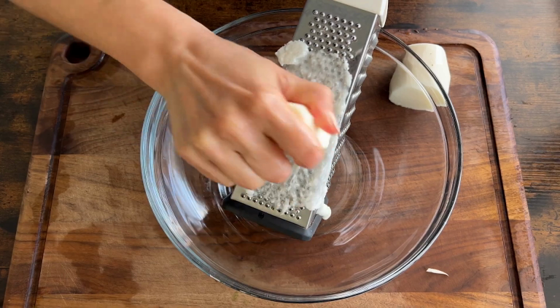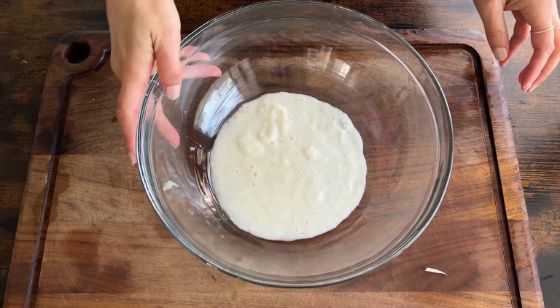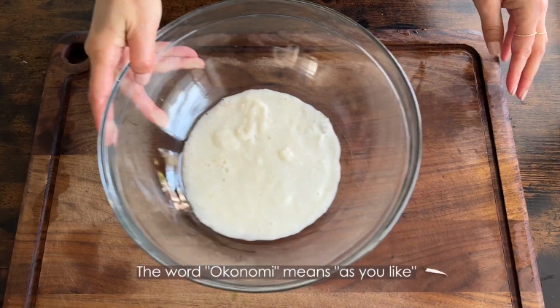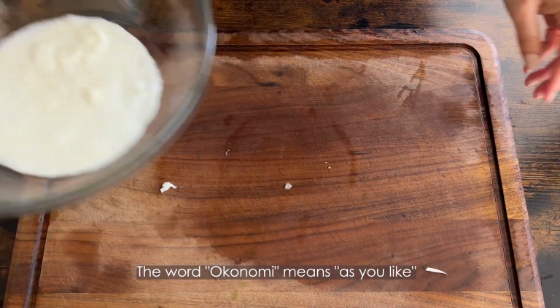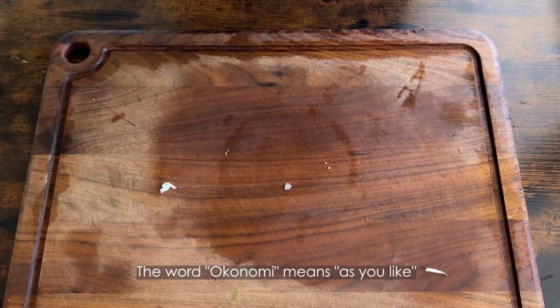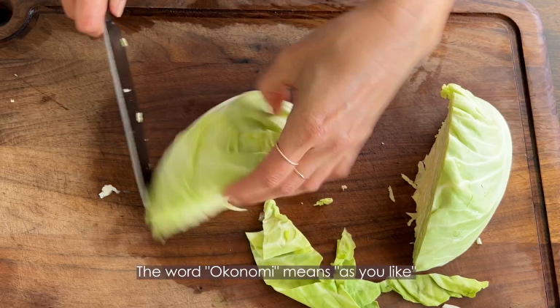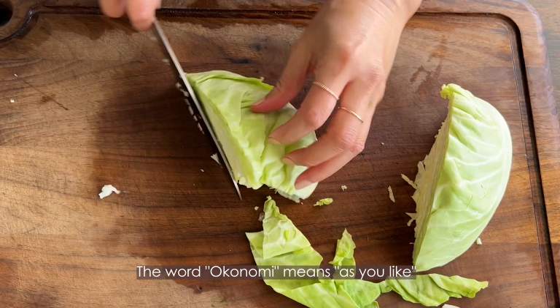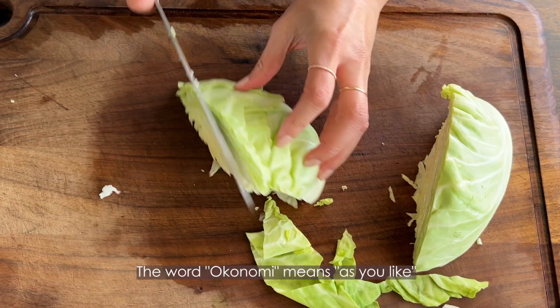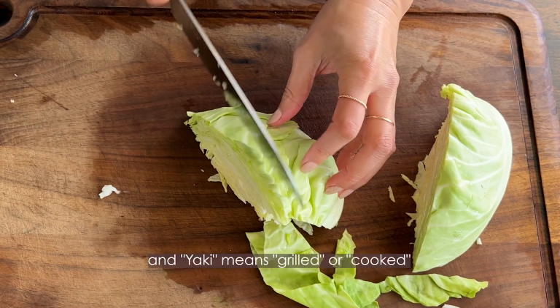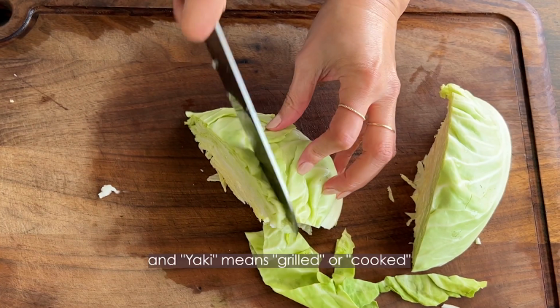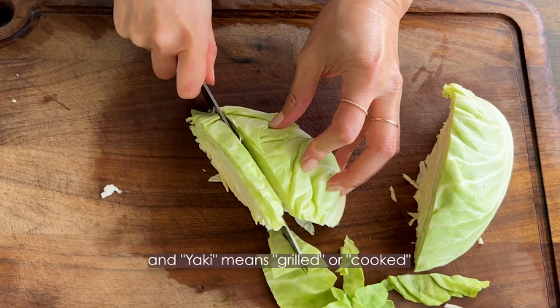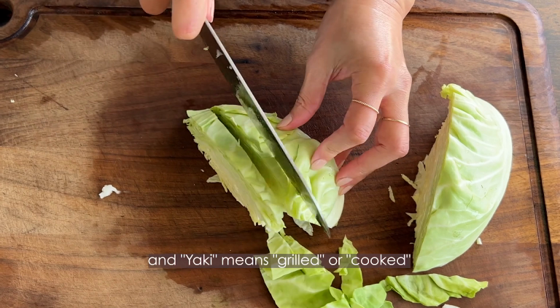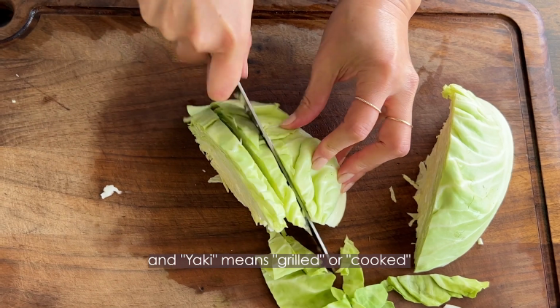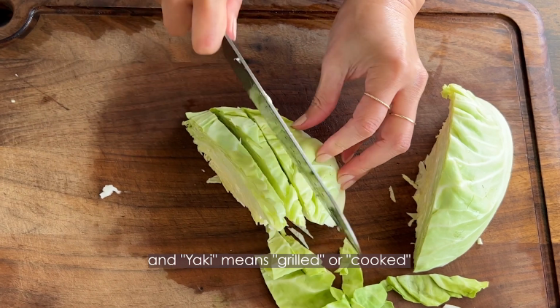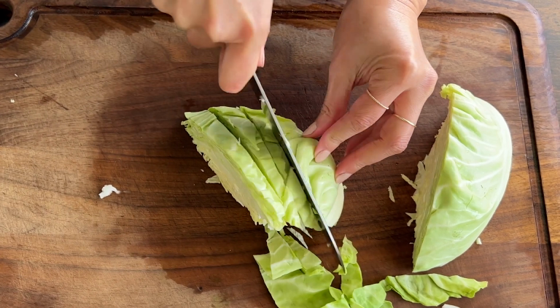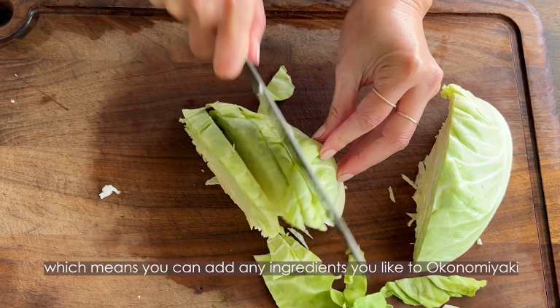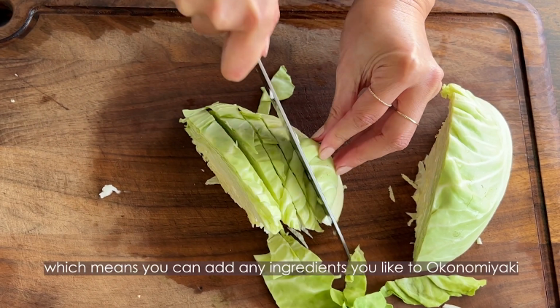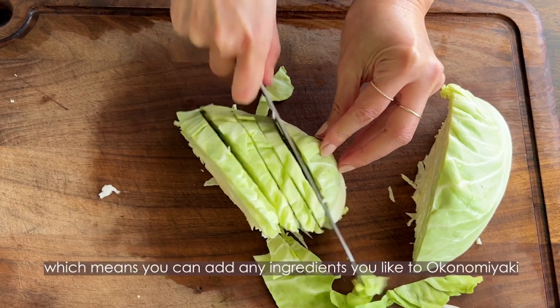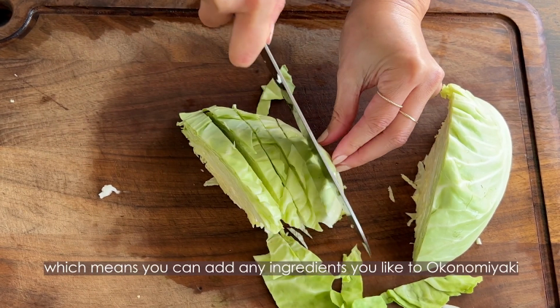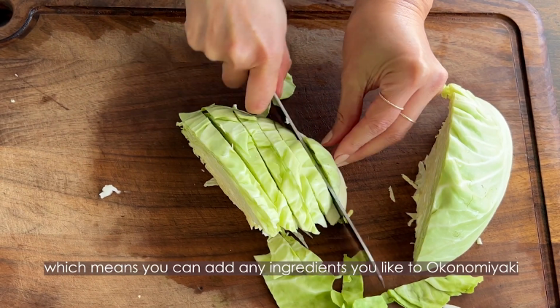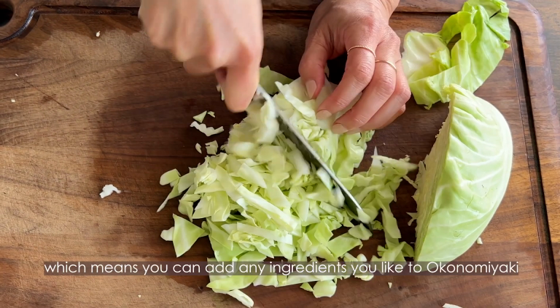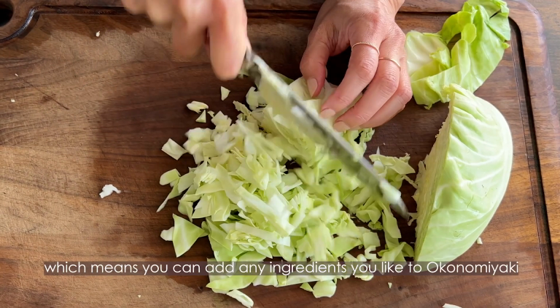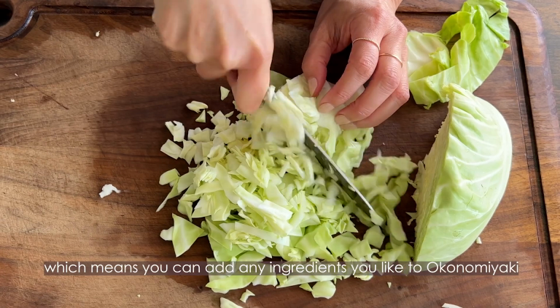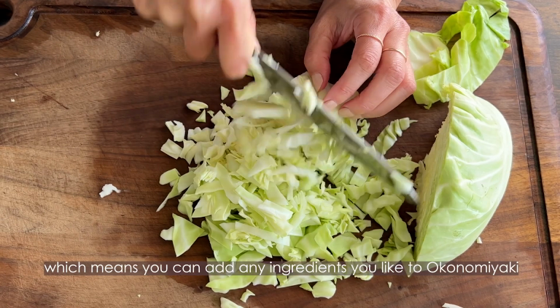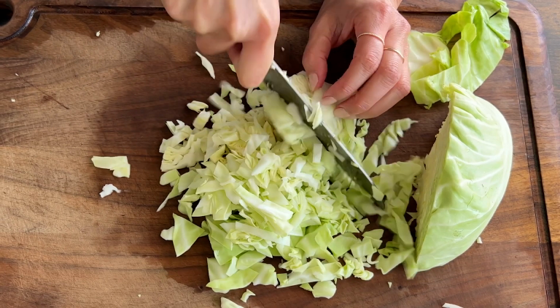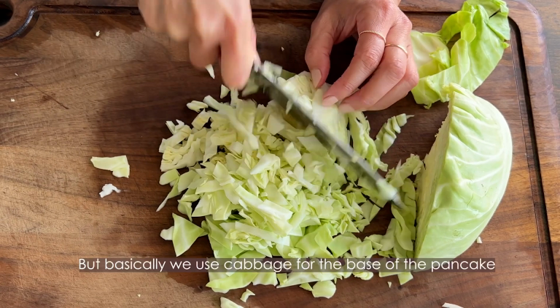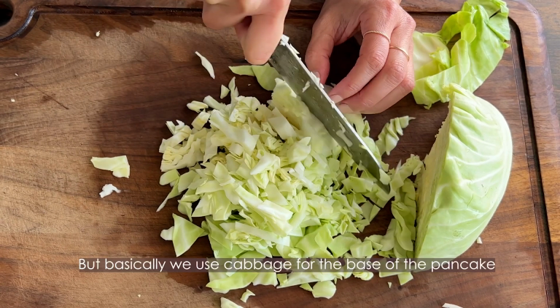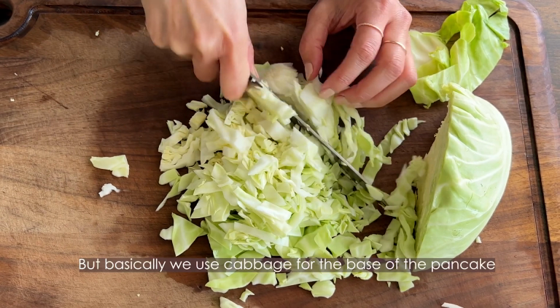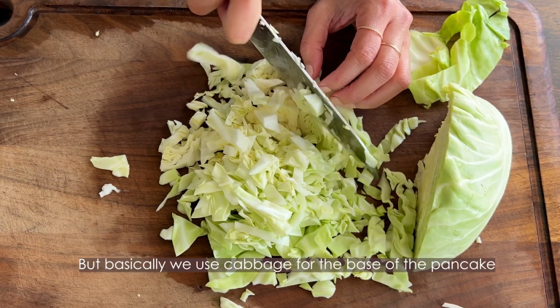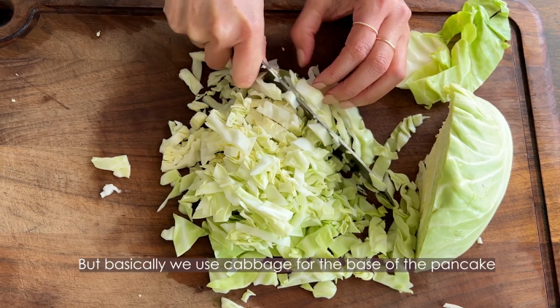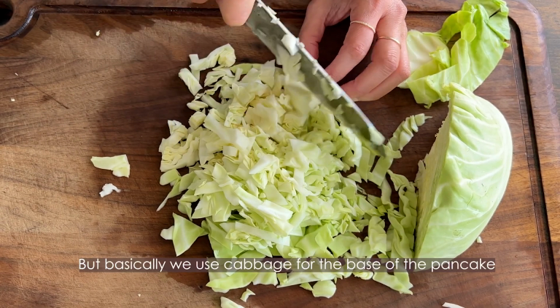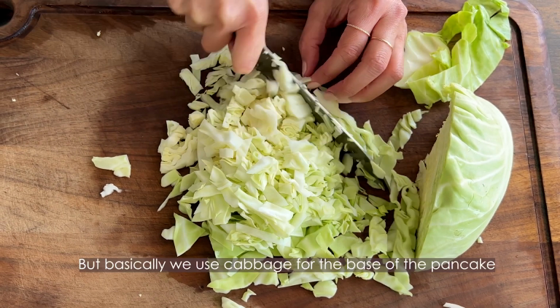The word okonomiyaki means 'as you like,' and yaki means grilled or cooked, which means you can add any ingredients you like to okonomiyaki. But basically, you use cabbage for the base of the okonomiyaki.